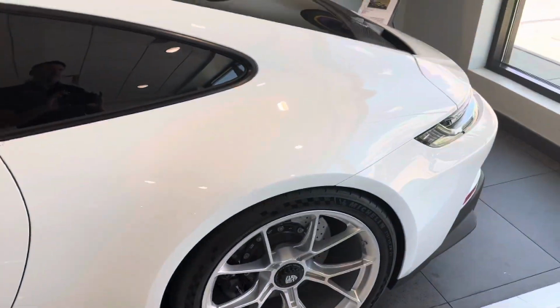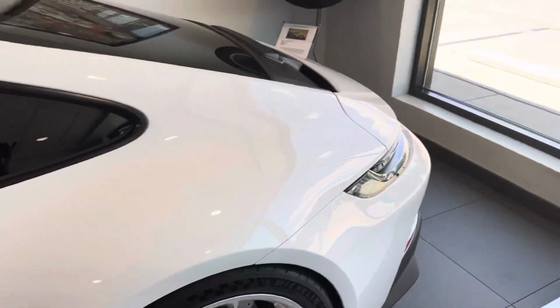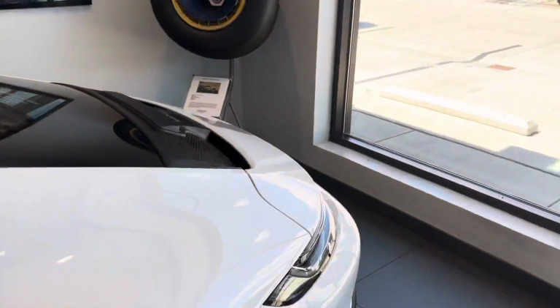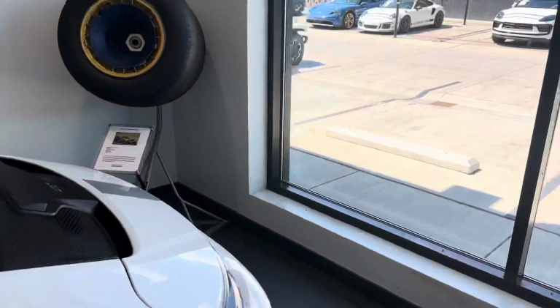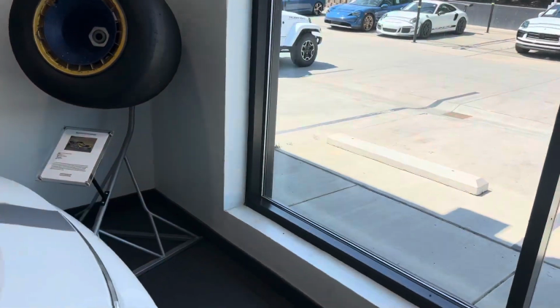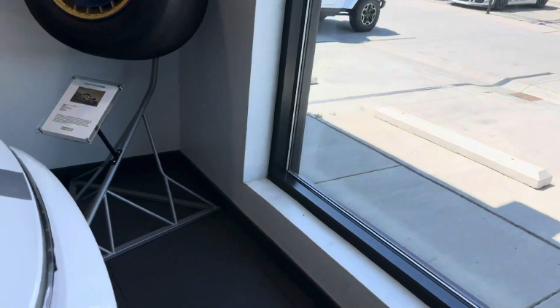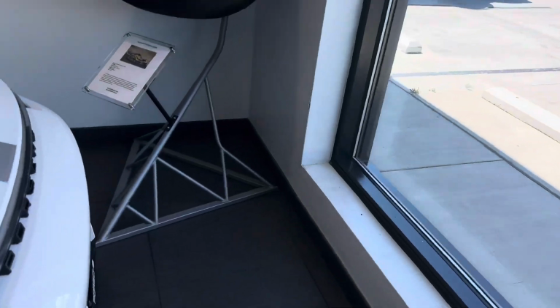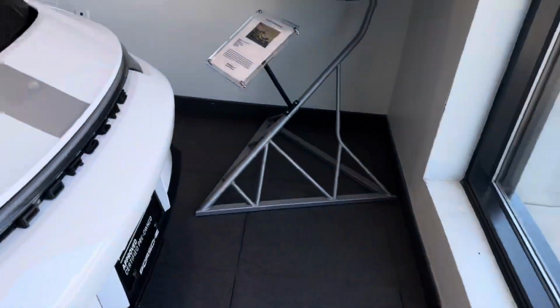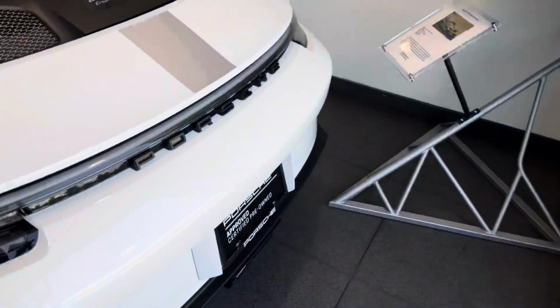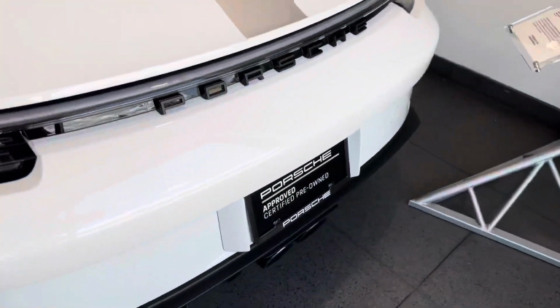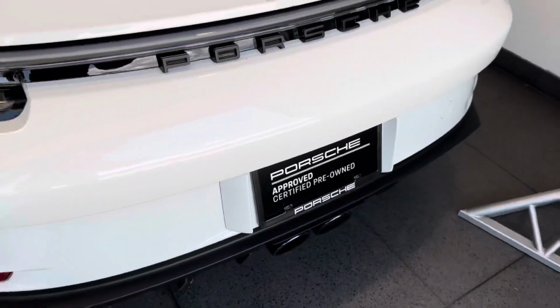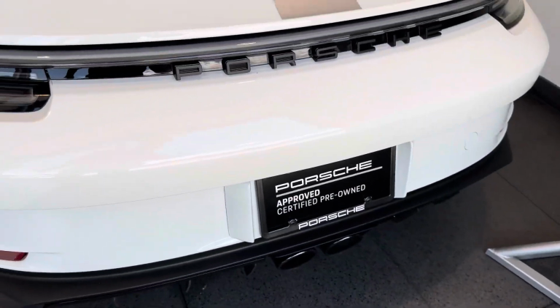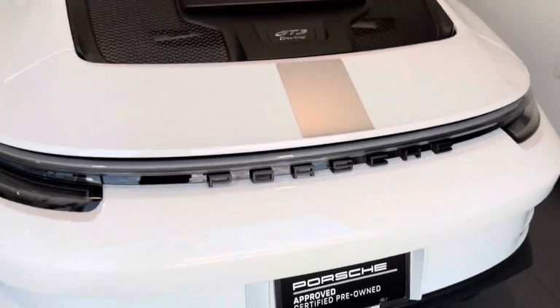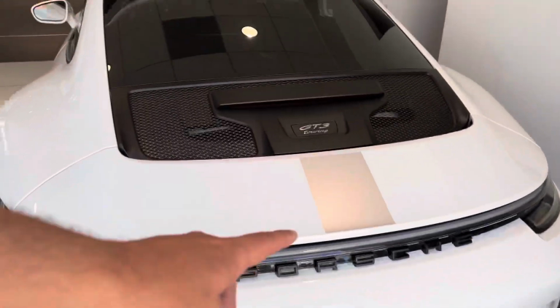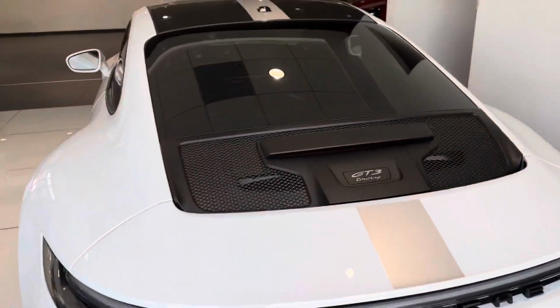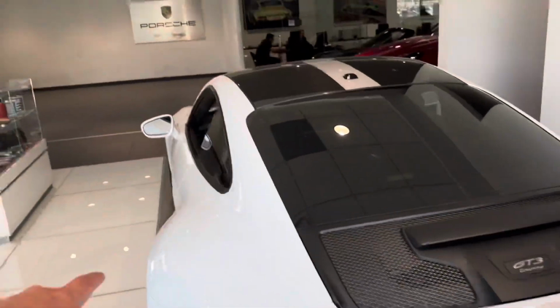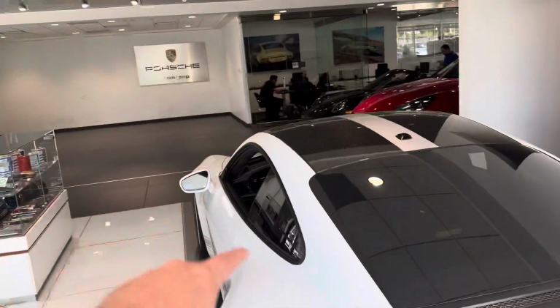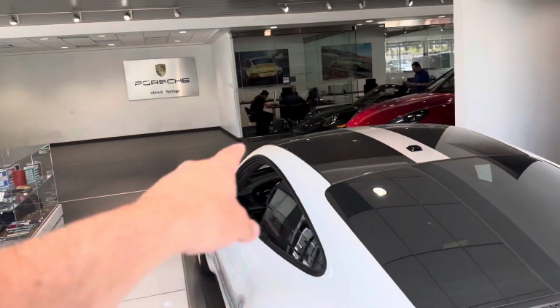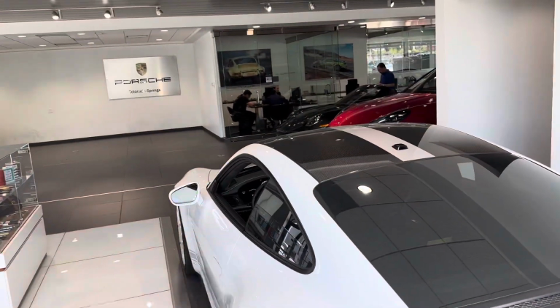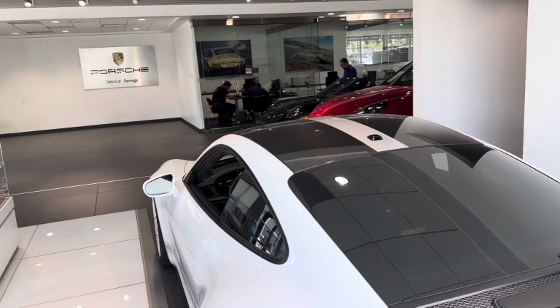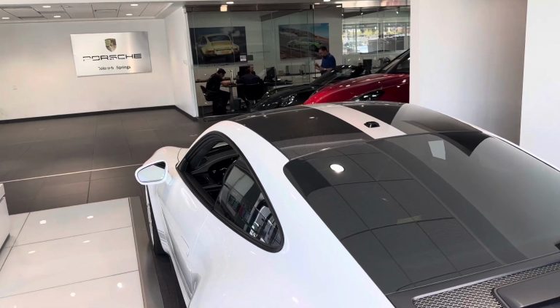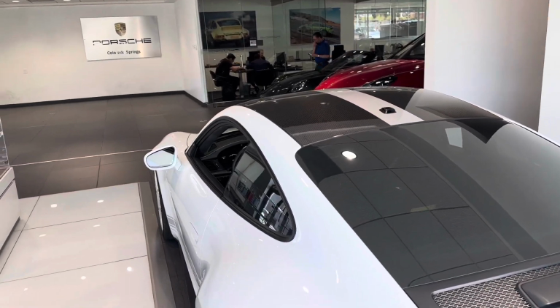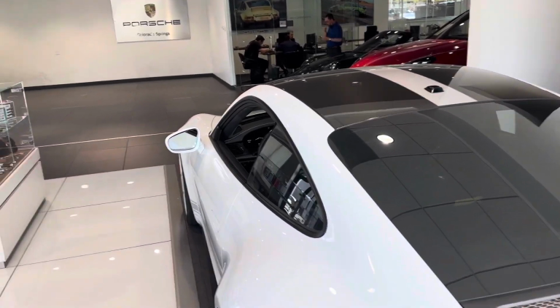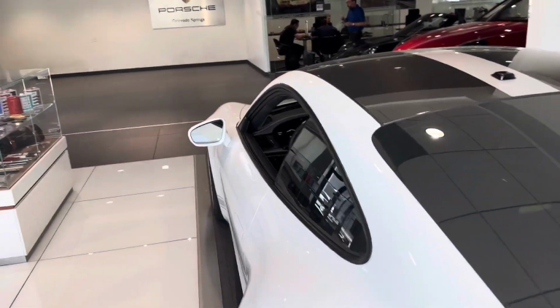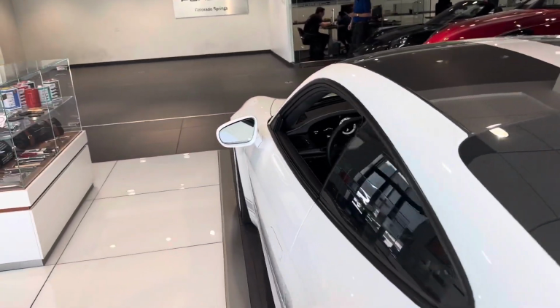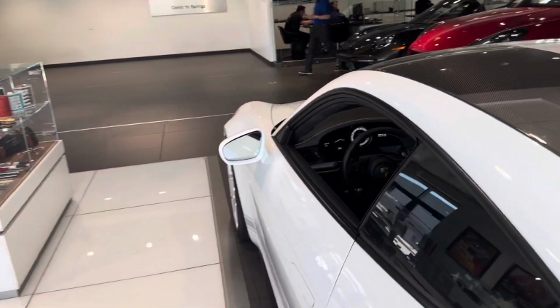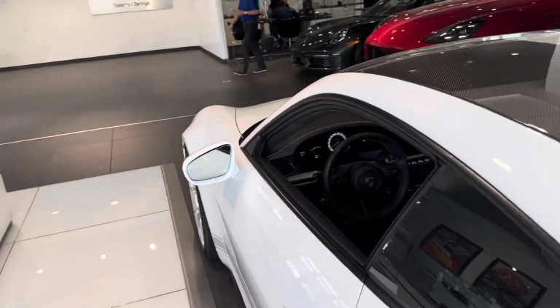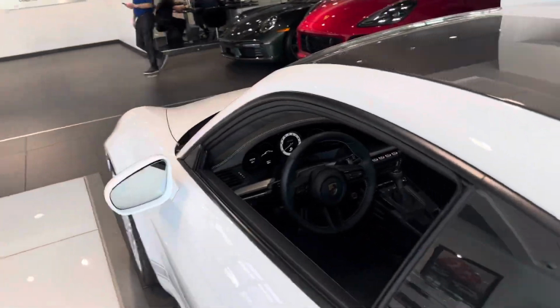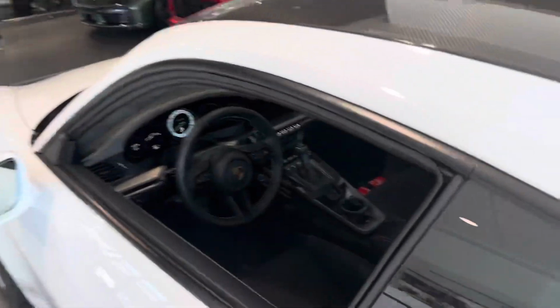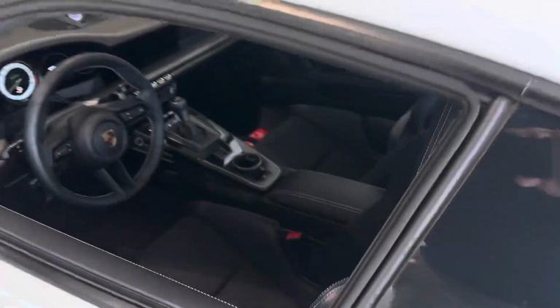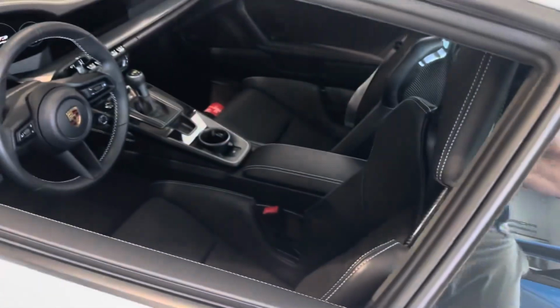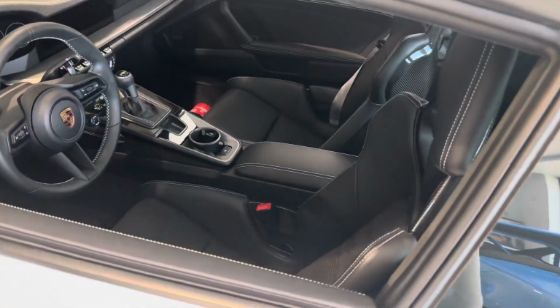Touring package in black, so we get the black exhaust around back, the black badging, black trim around the windows. All of that is super cool — kind of makes the monochrome look really good.